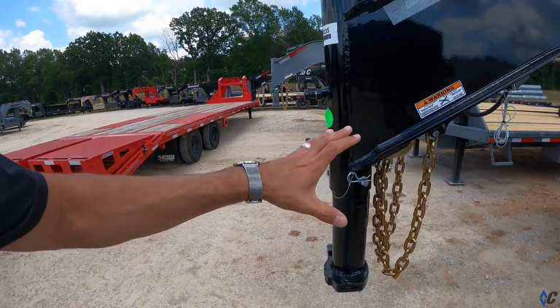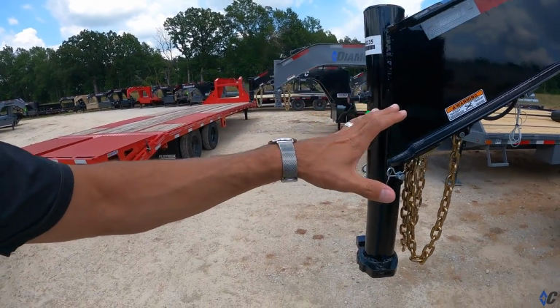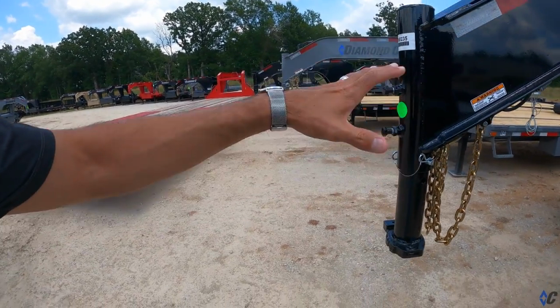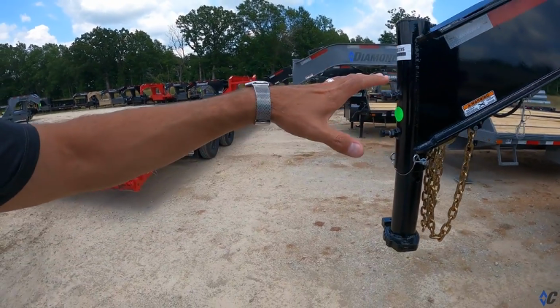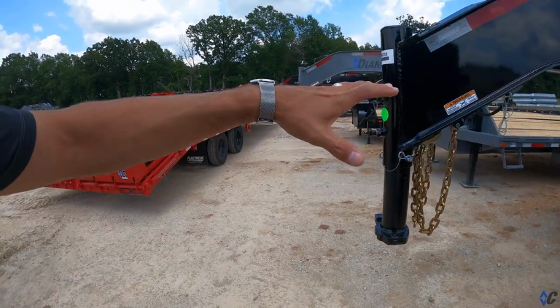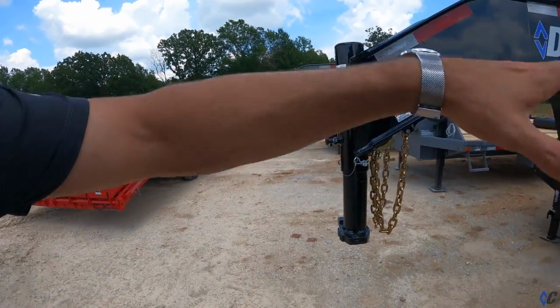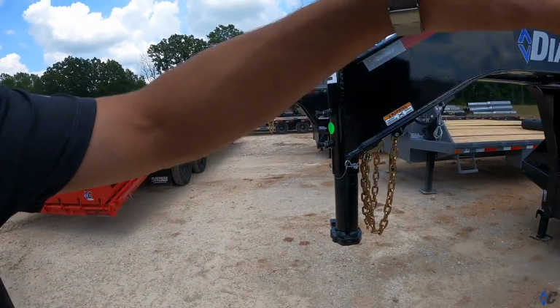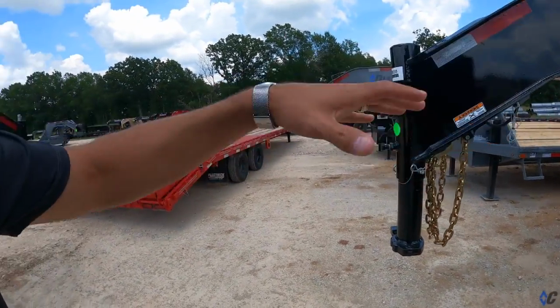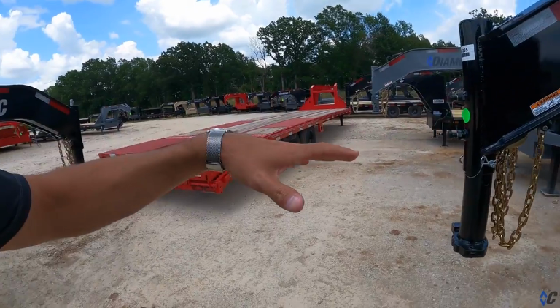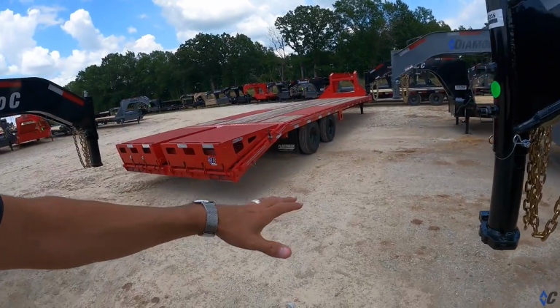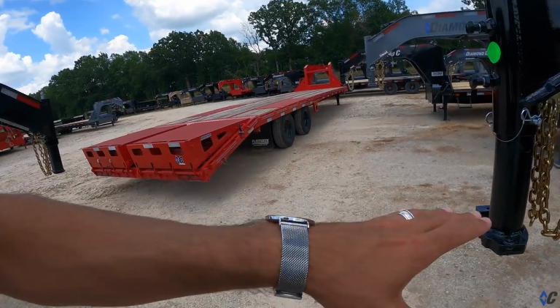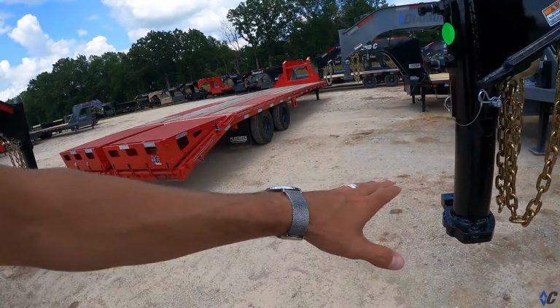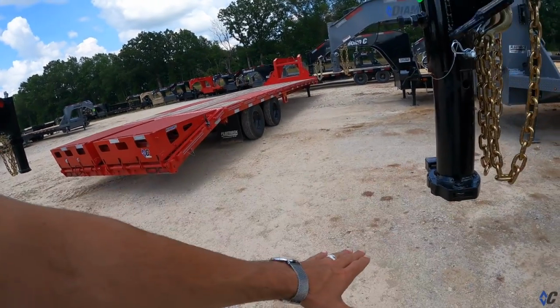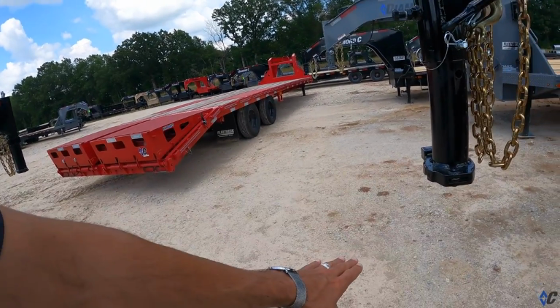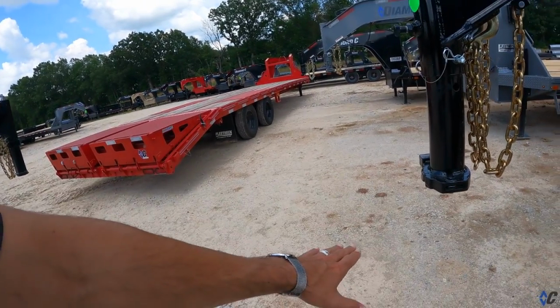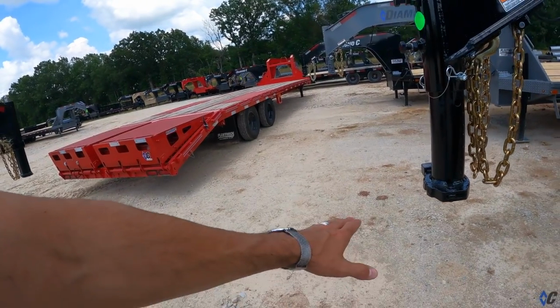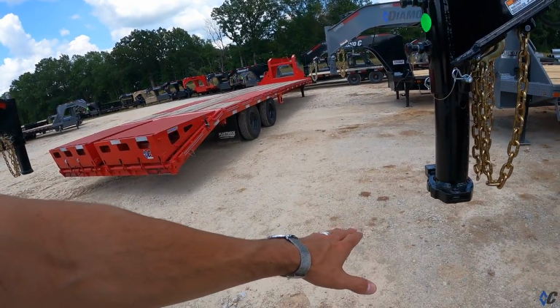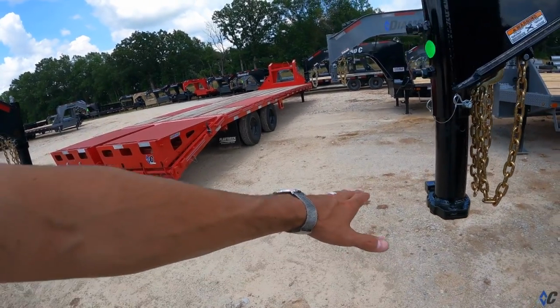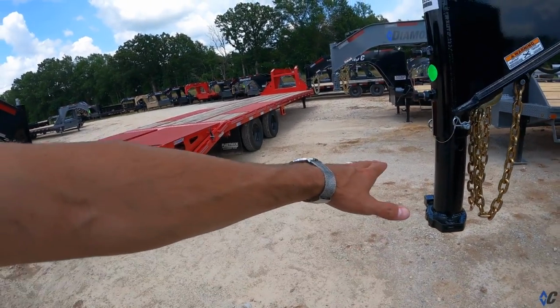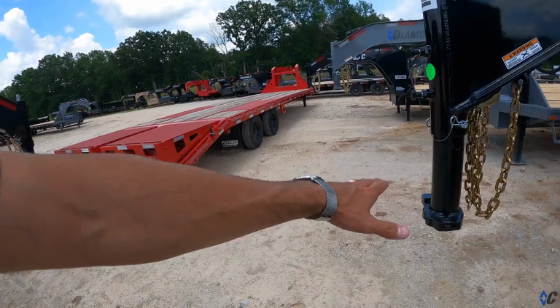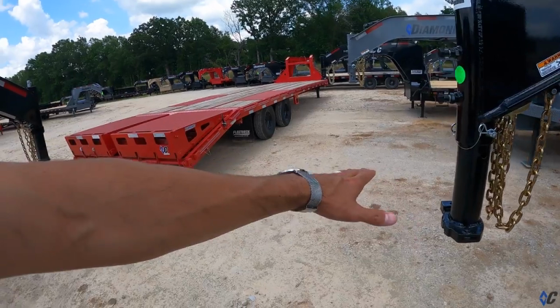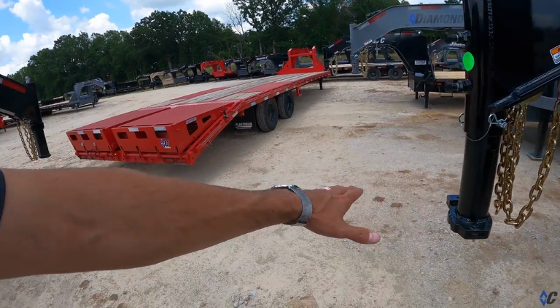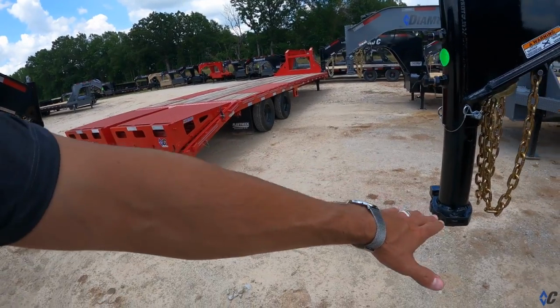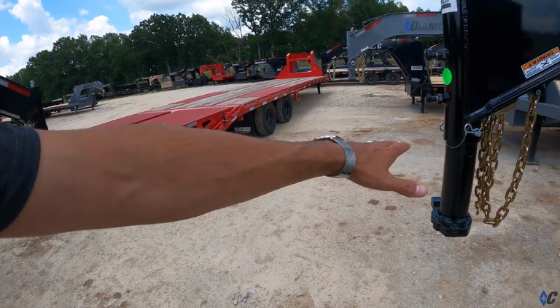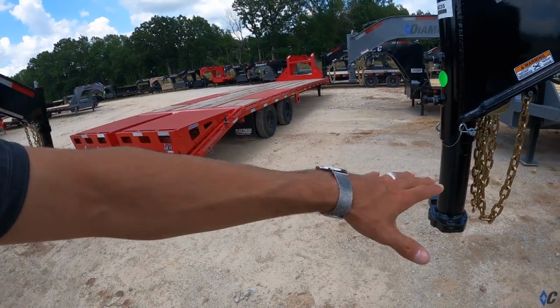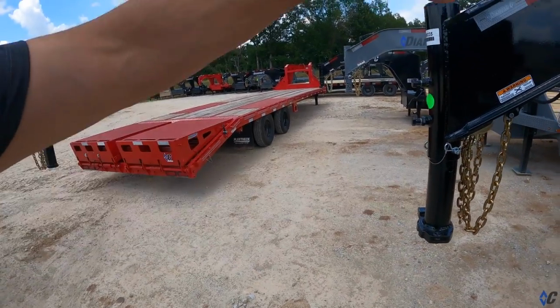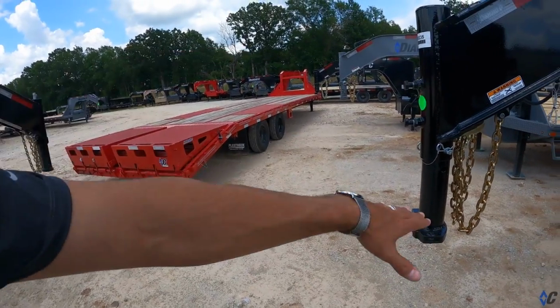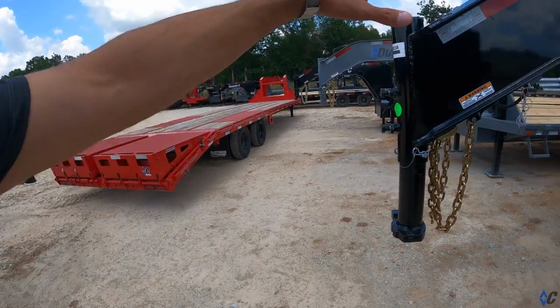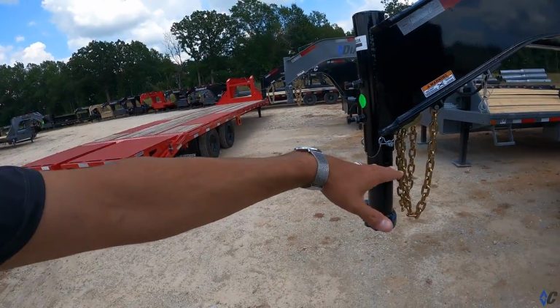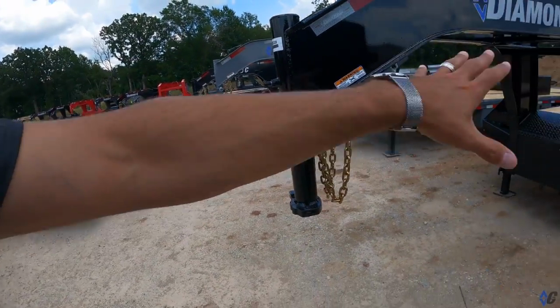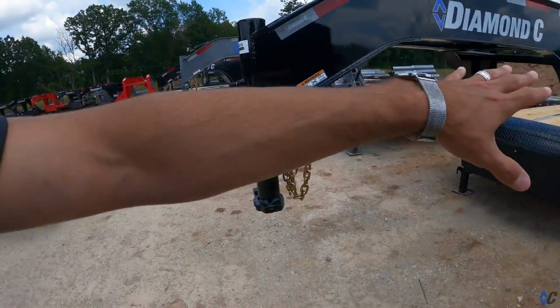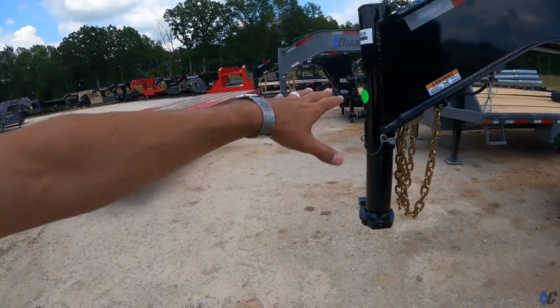That lets you fix your ride height depending on the tow vehicle, whether you have a lower-sitting two-wheel drive or a four-wheel drive, a 350 or a 250. It gives you some range of adjustability on the standard neck.